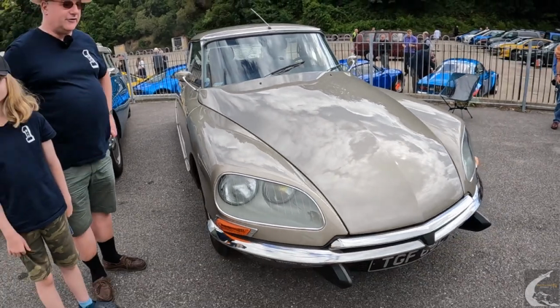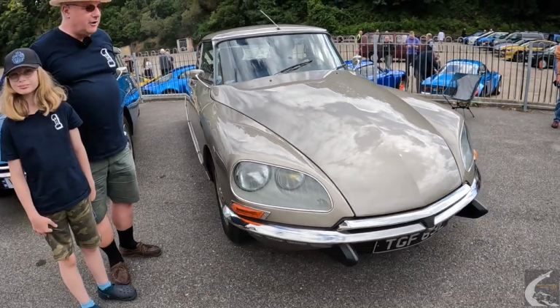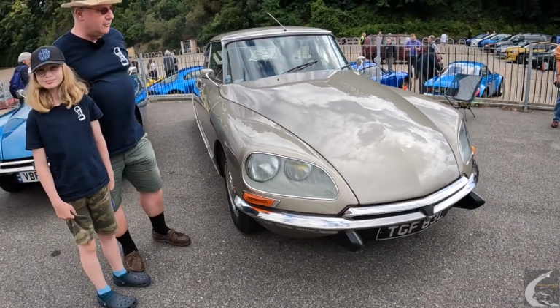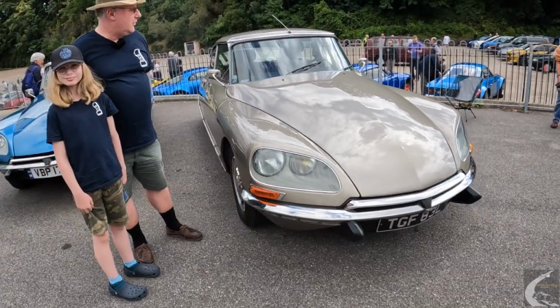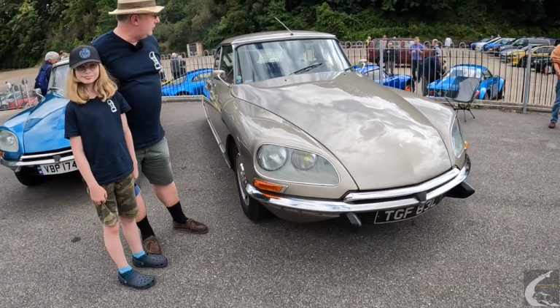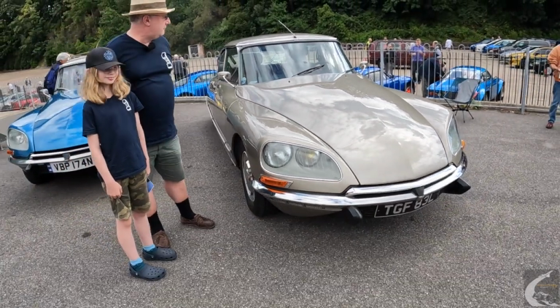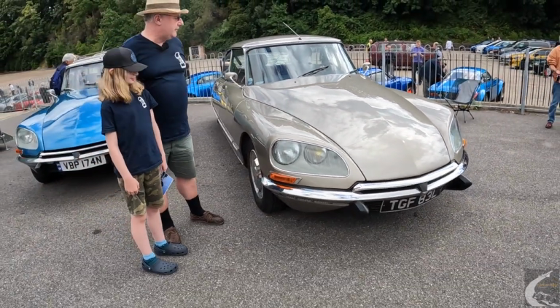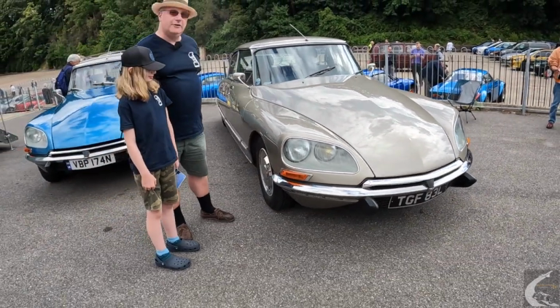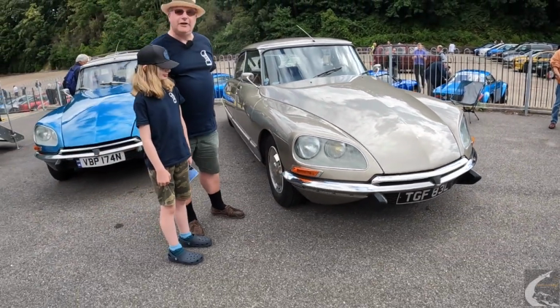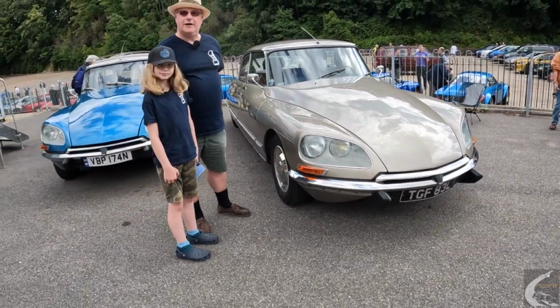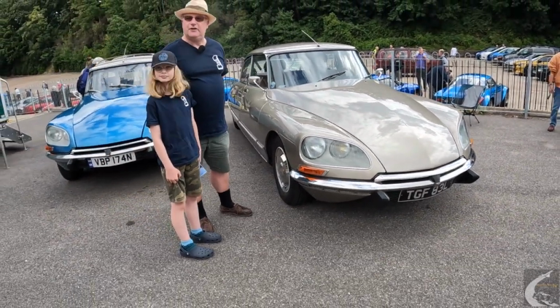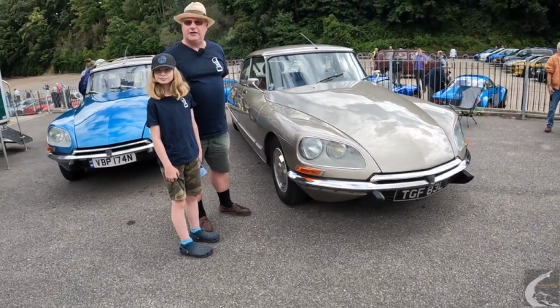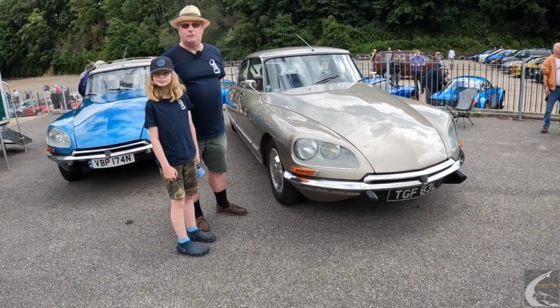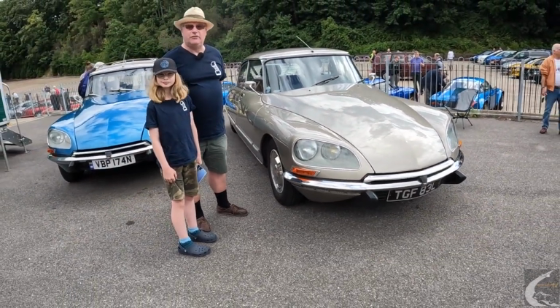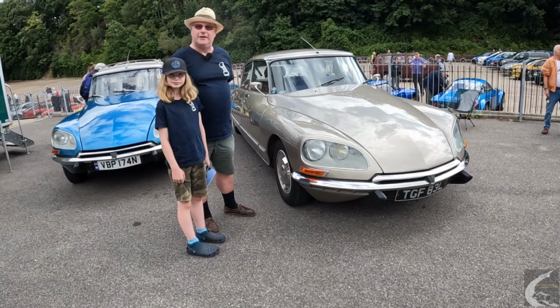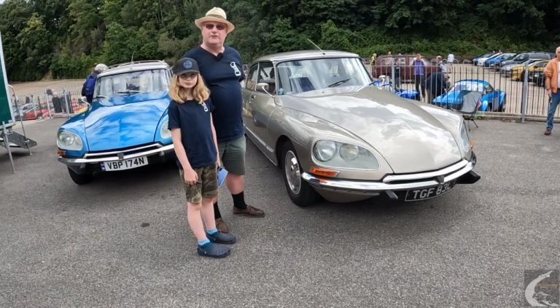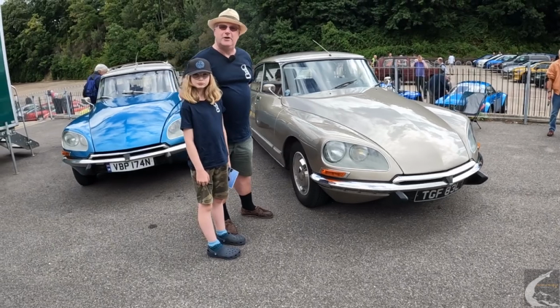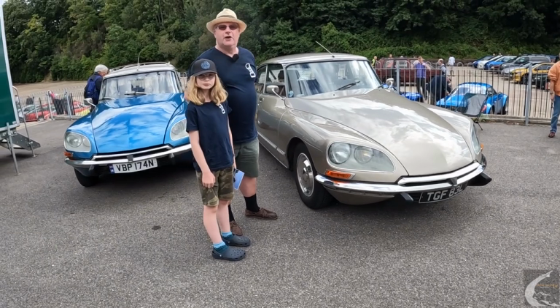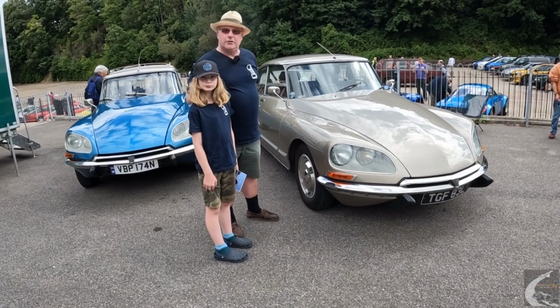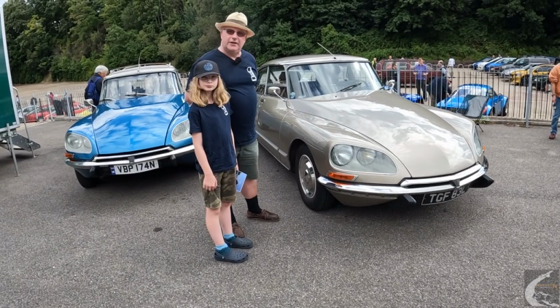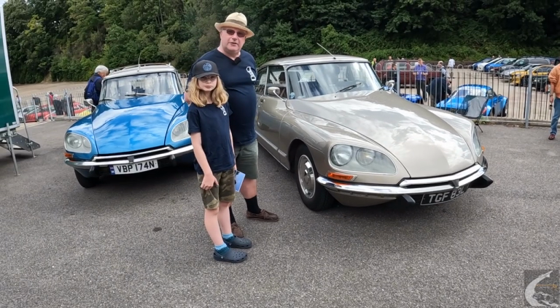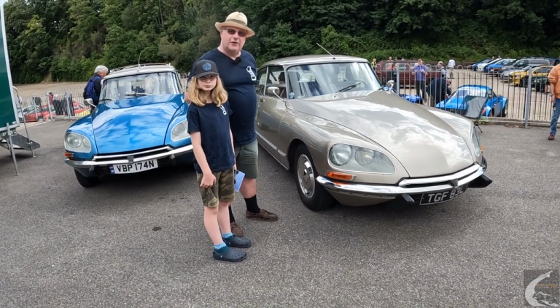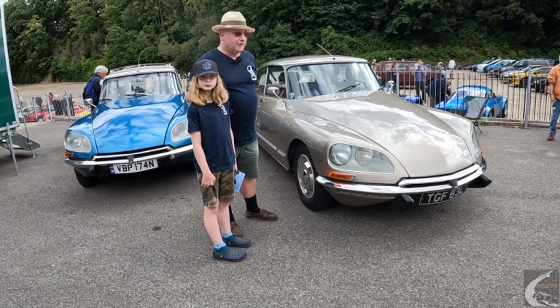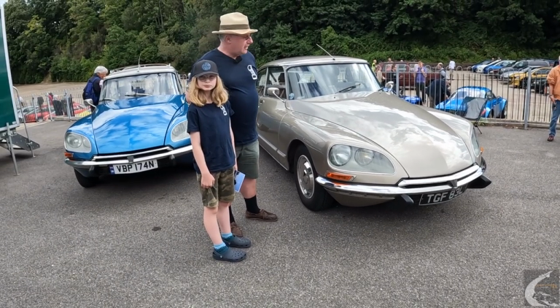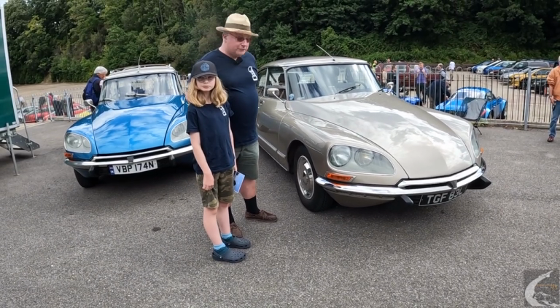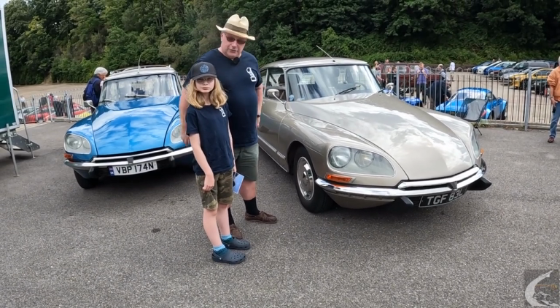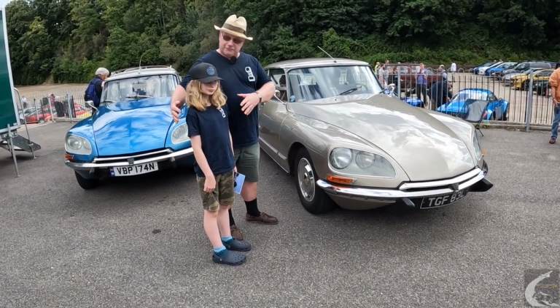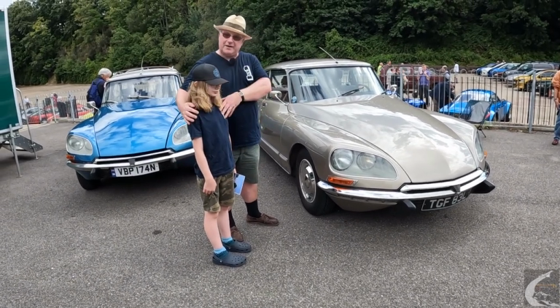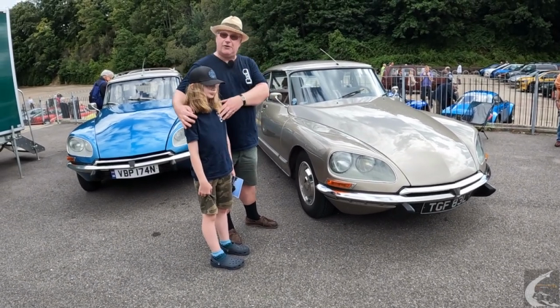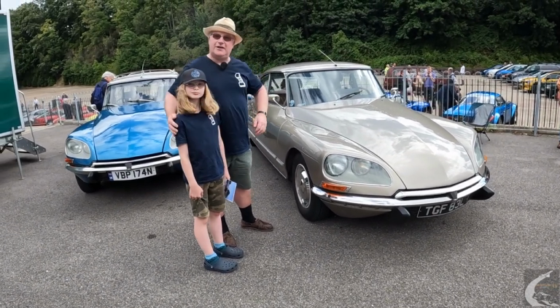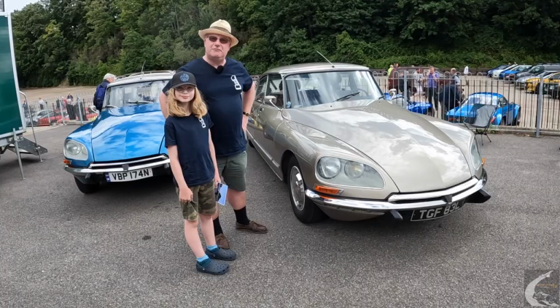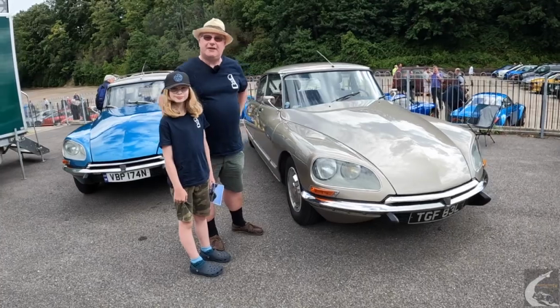It's a car we use very regularly. I use it at least once a week in the summer and monthly in winter, and we use it for family holidays in France.